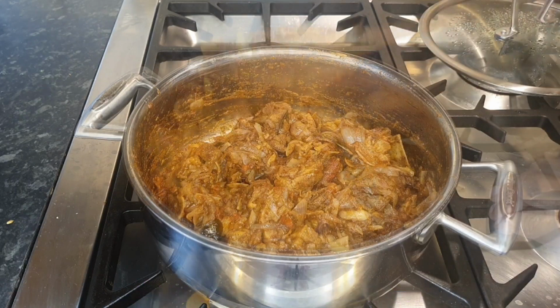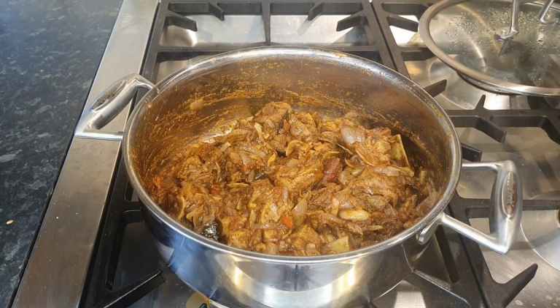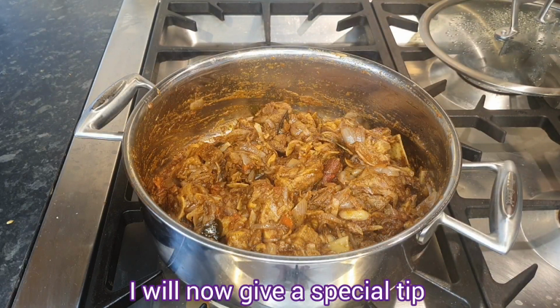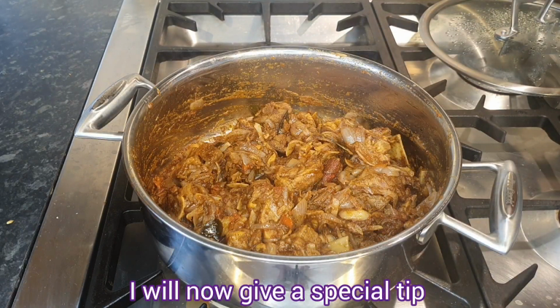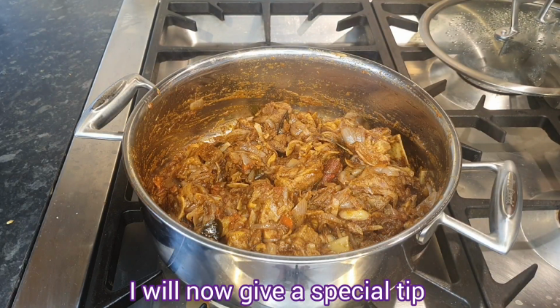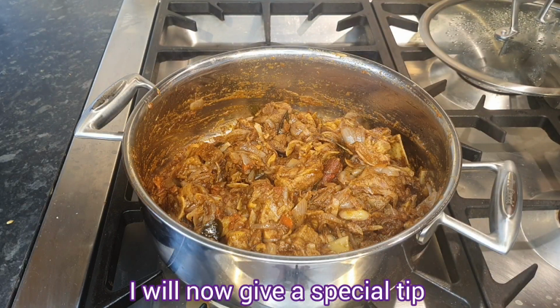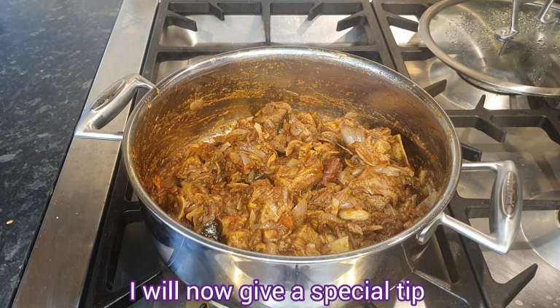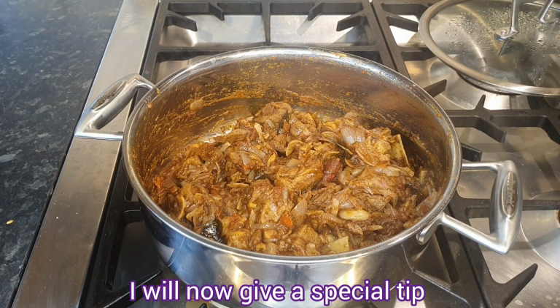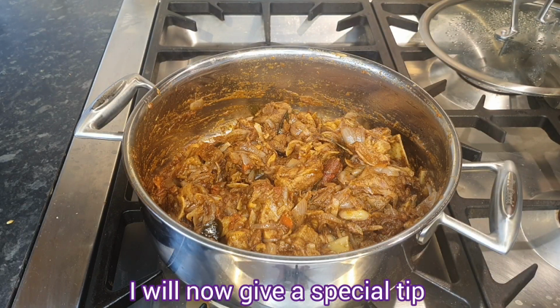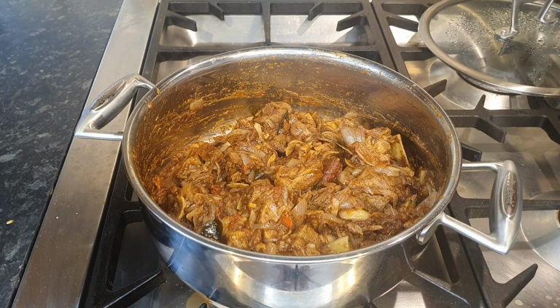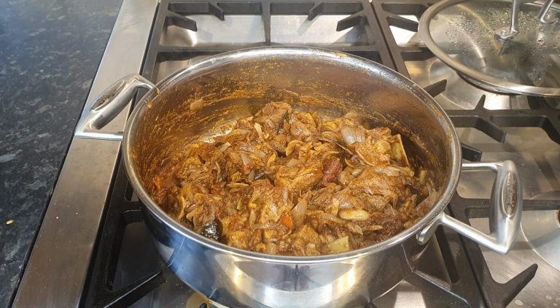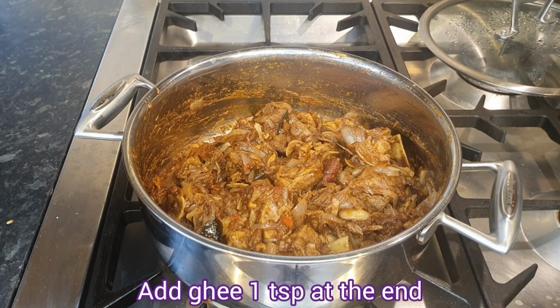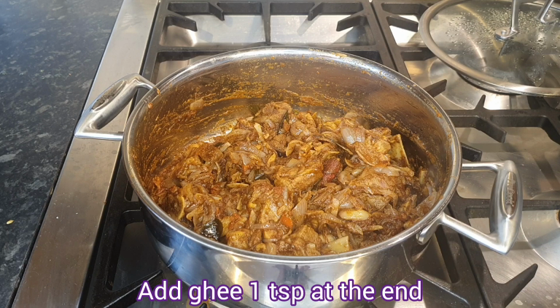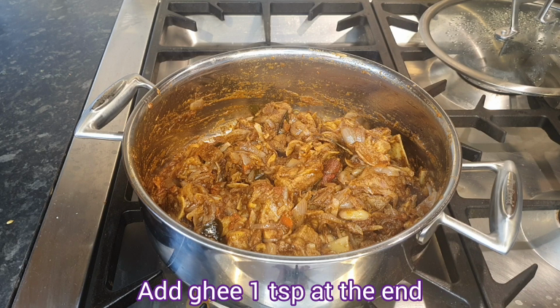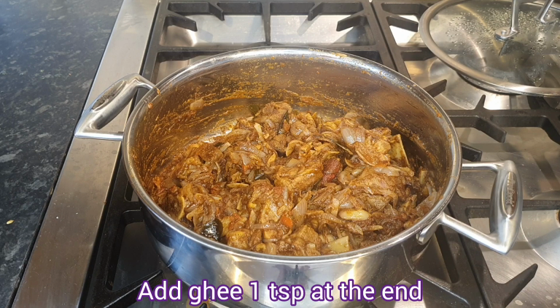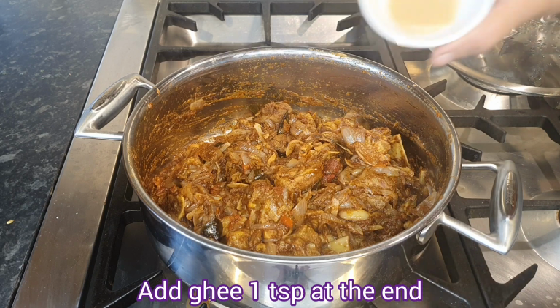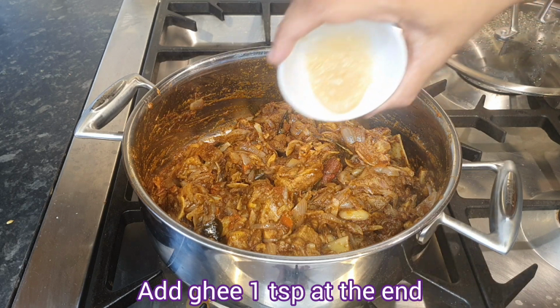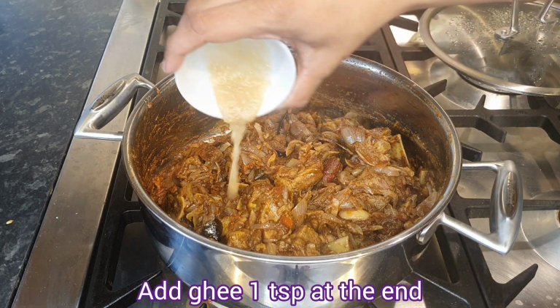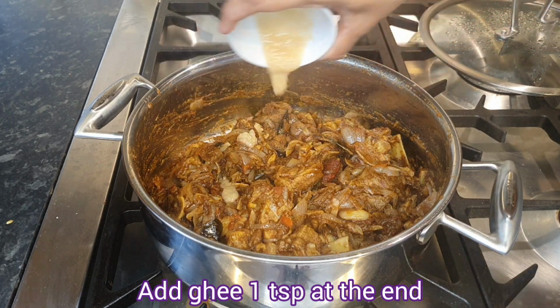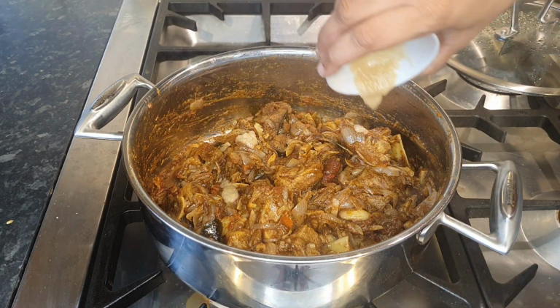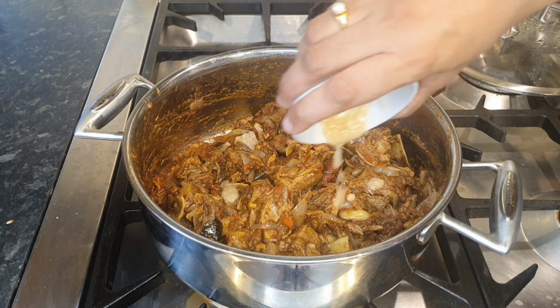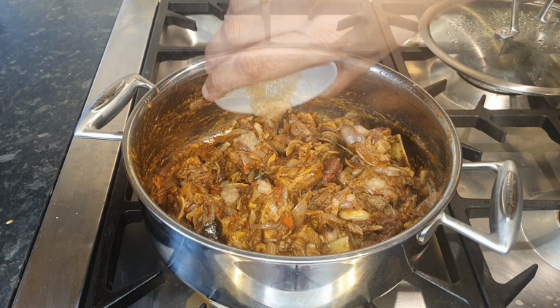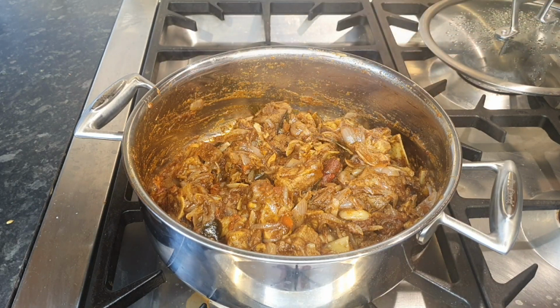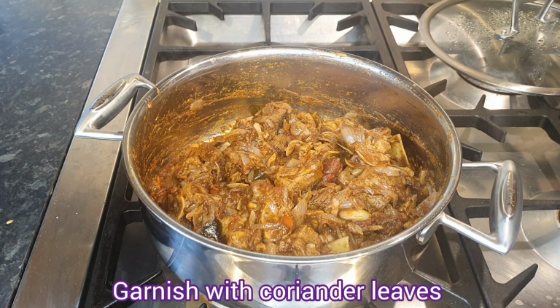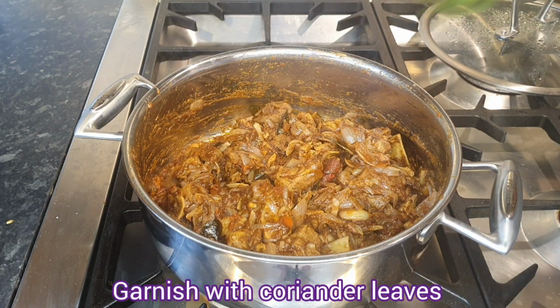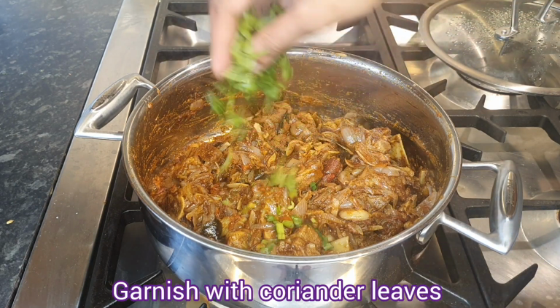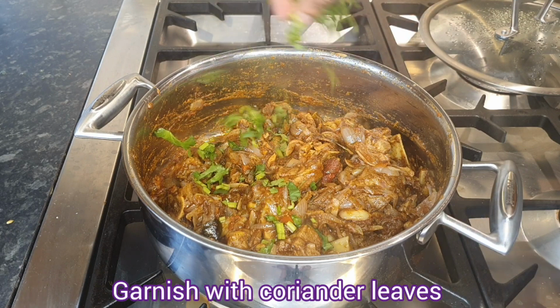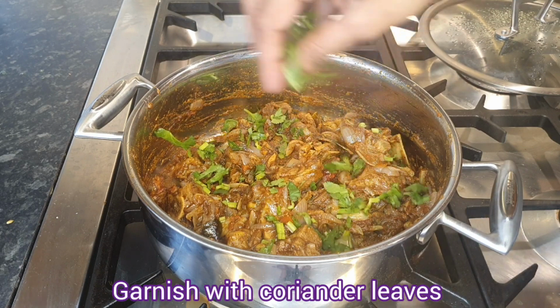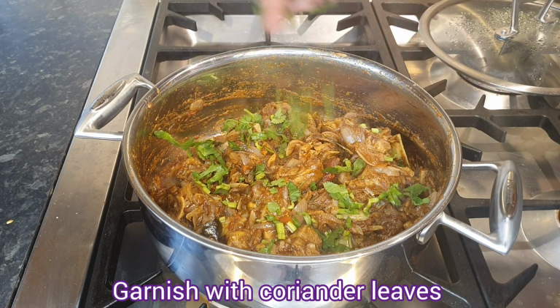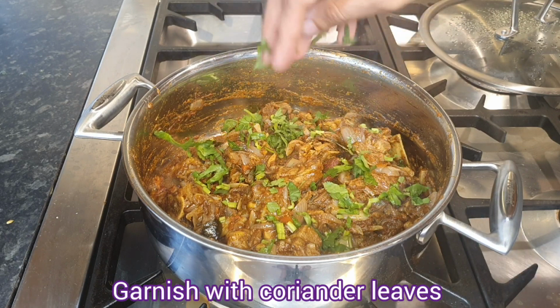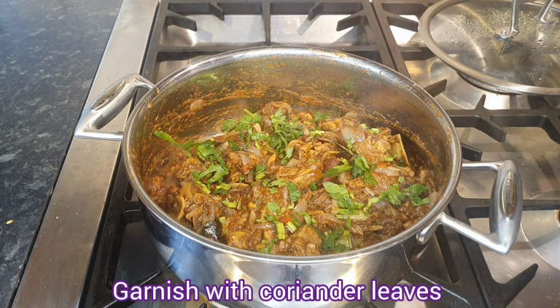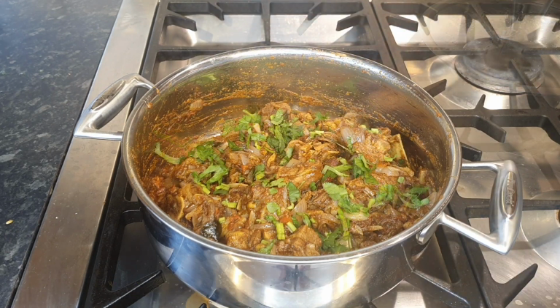I will give a secret tip to our dish — 1 teaspoon of tea. I am going to garnish the dish now.